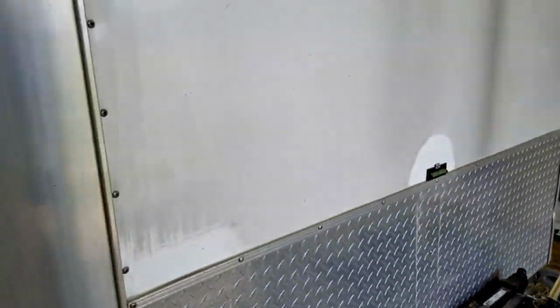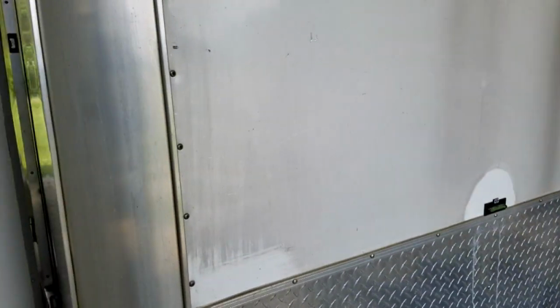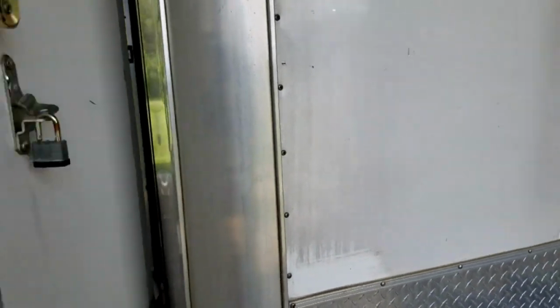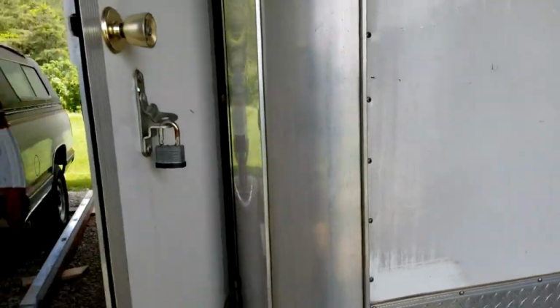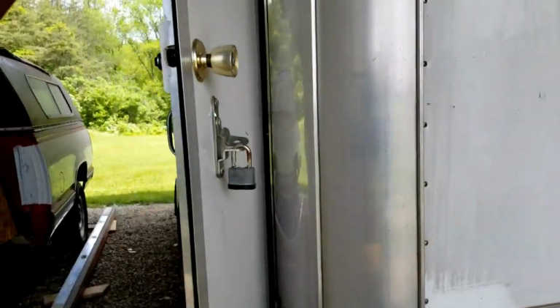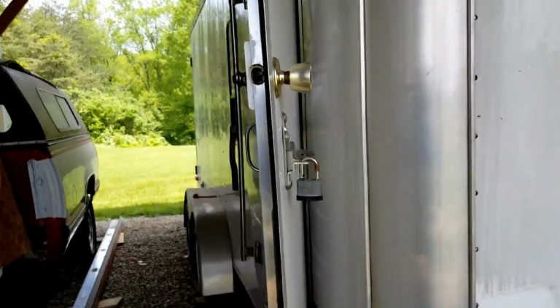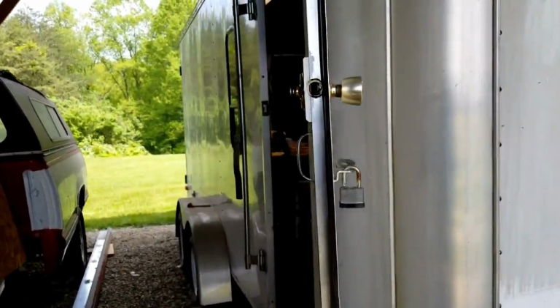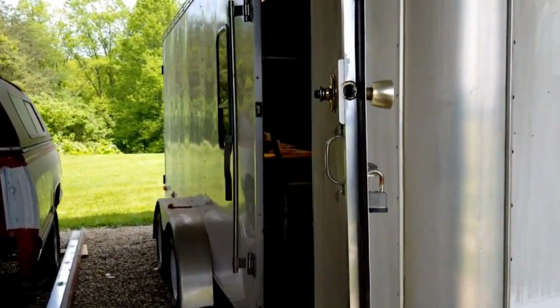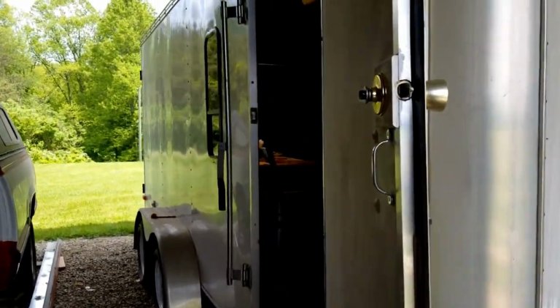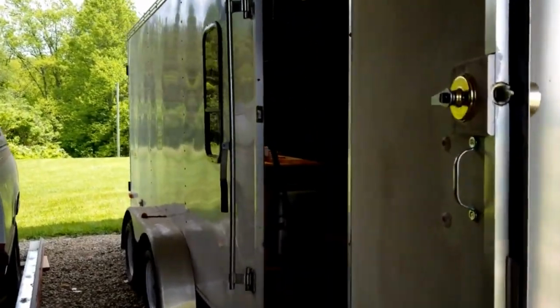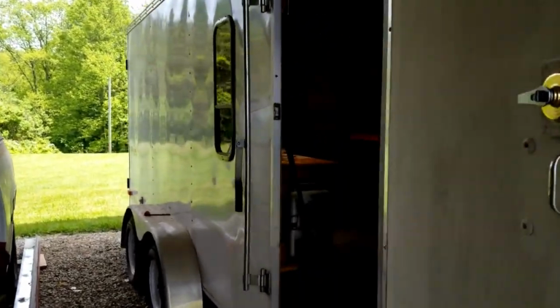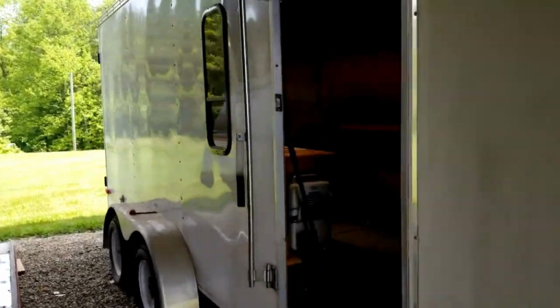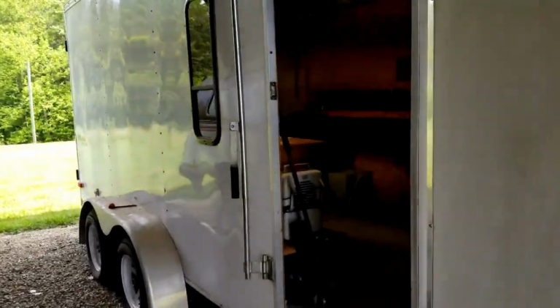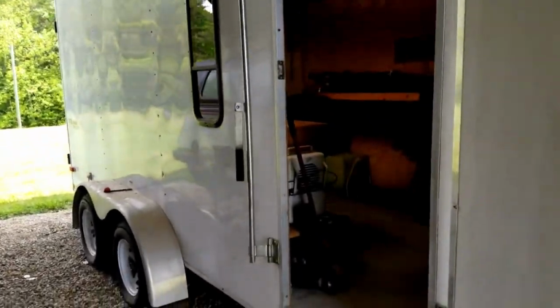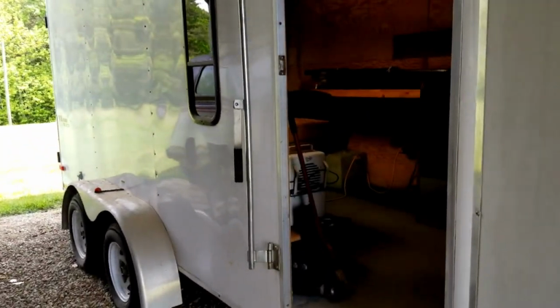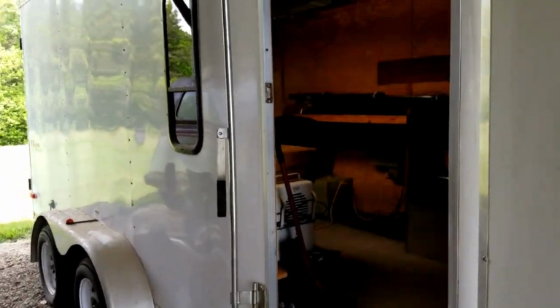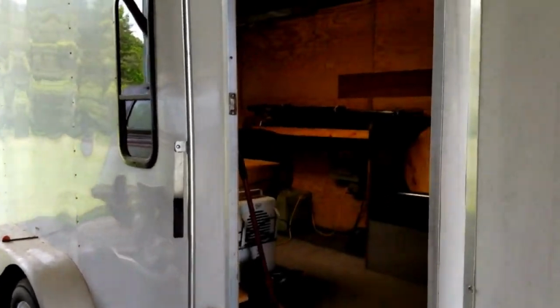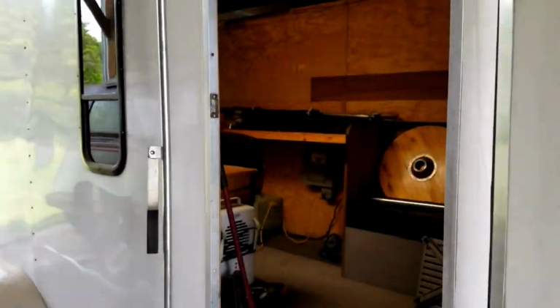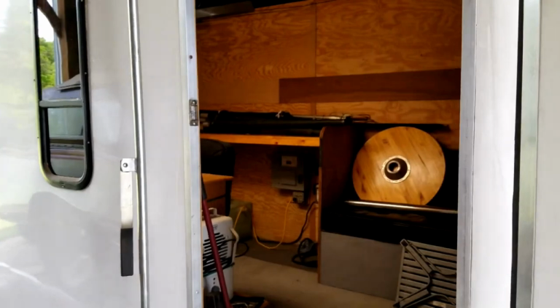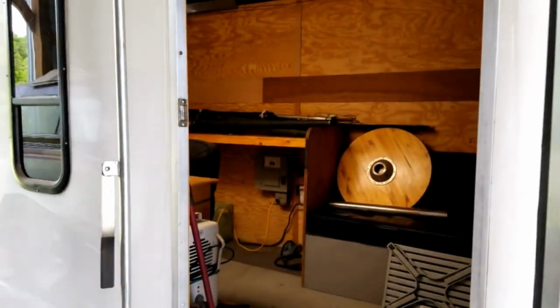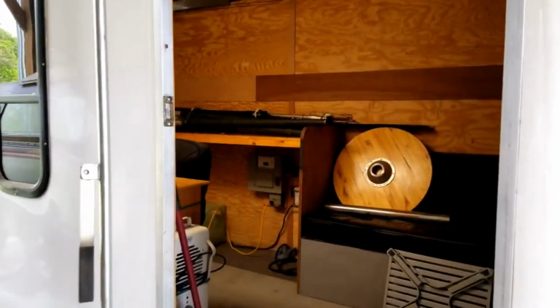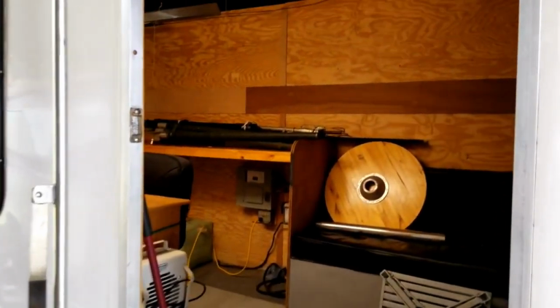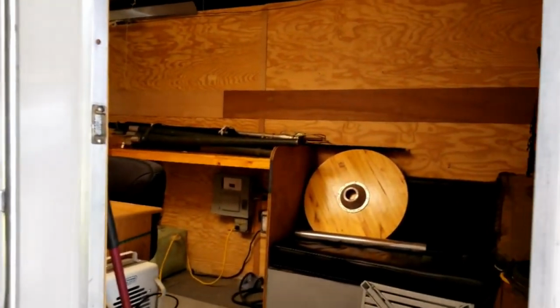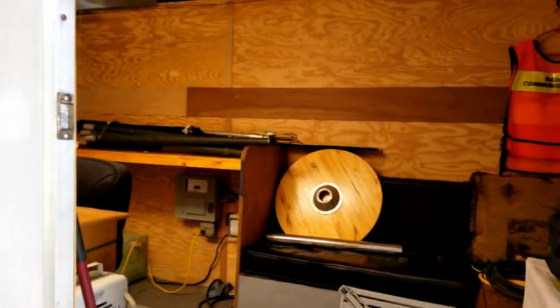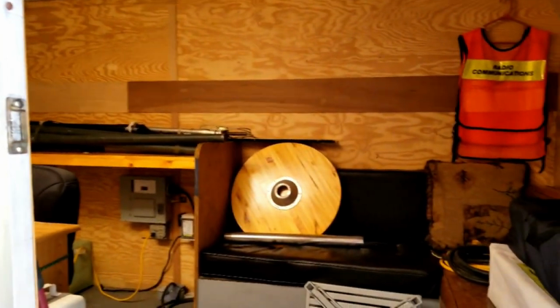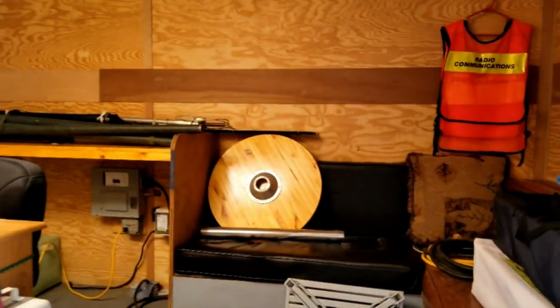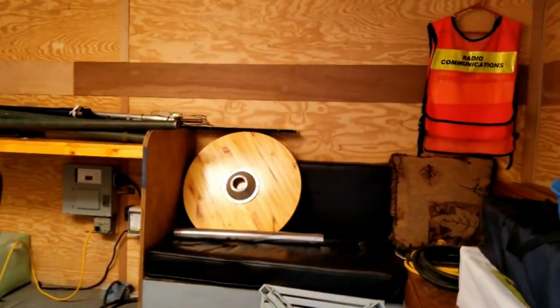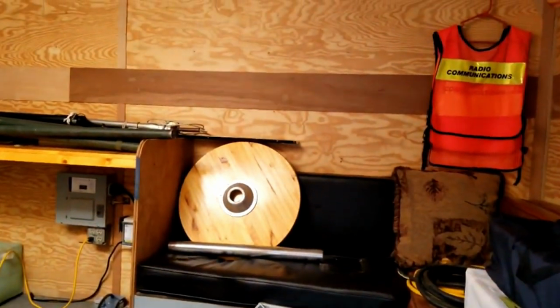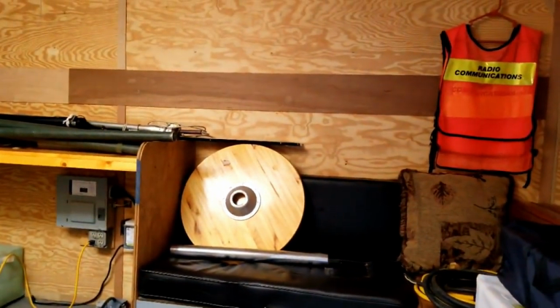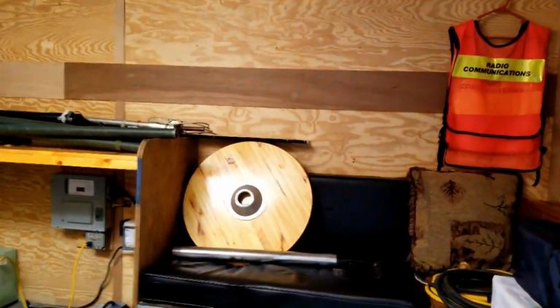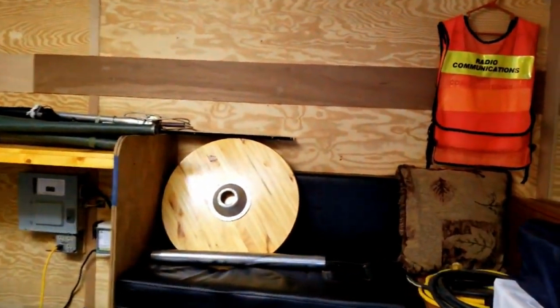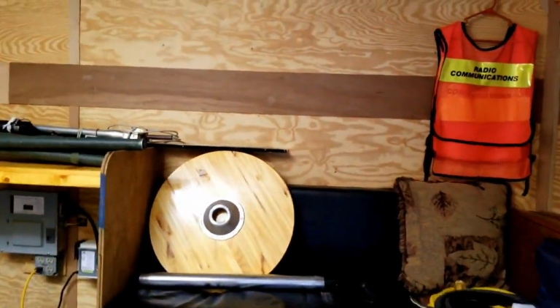We went out to worldwide headquarters there for Elcara, and got the trailer out and washed it up, and cleaned out the interior. Don had done a lot of work to get ready for our visit.